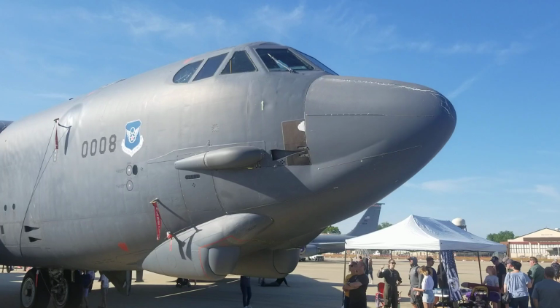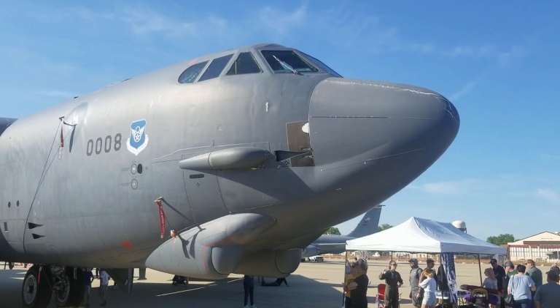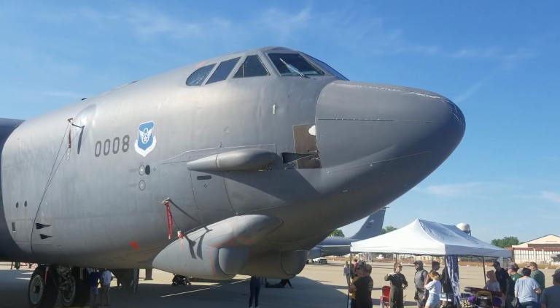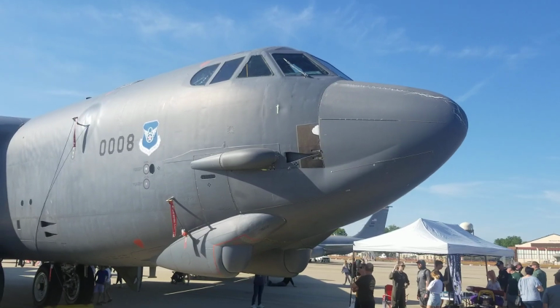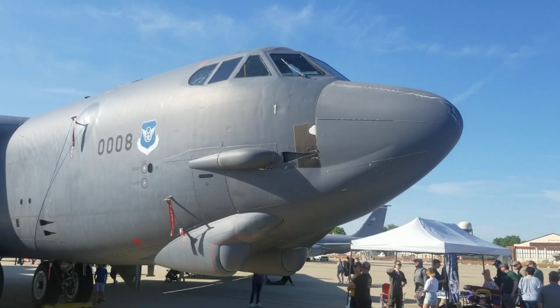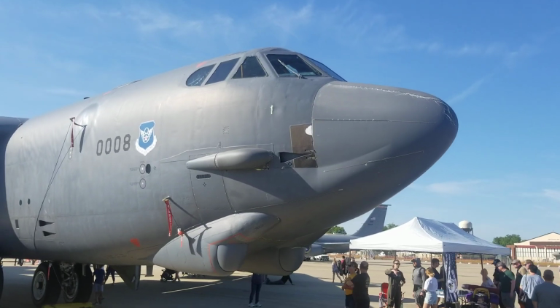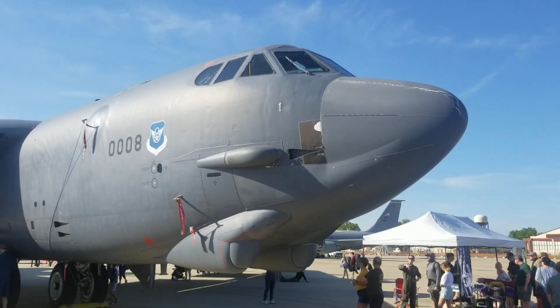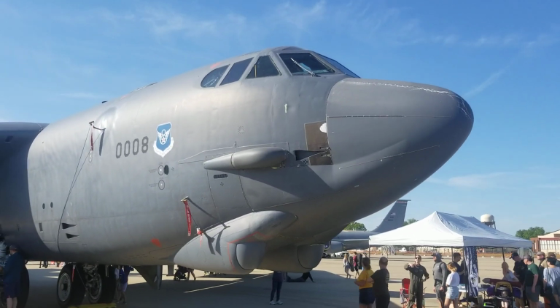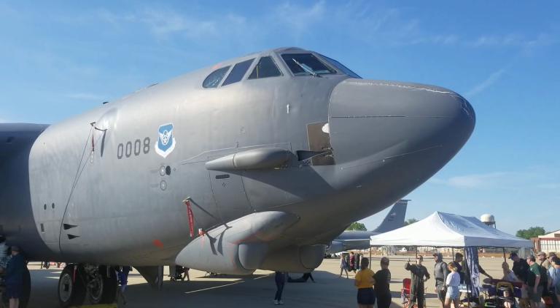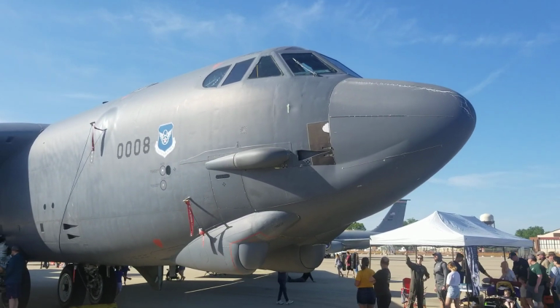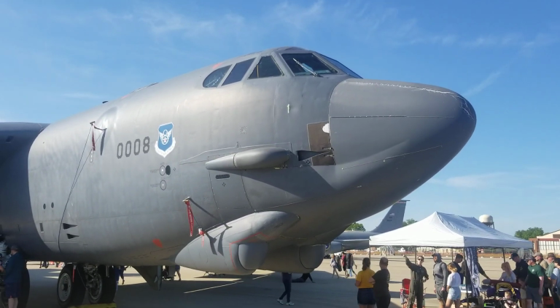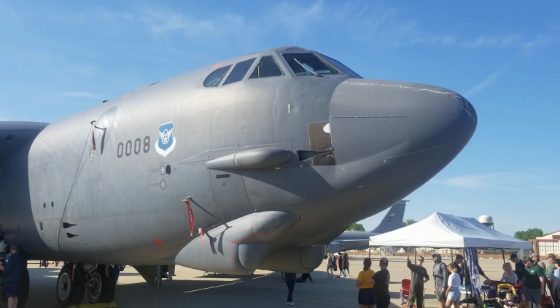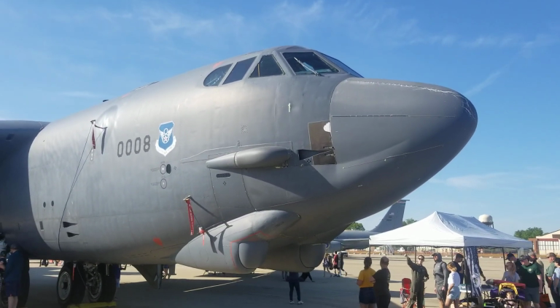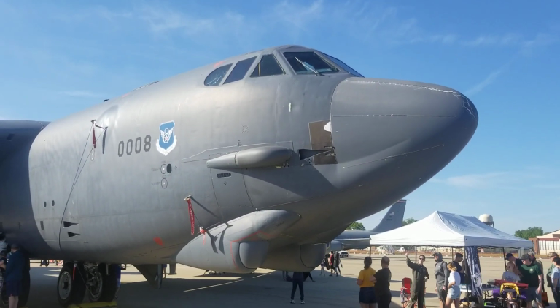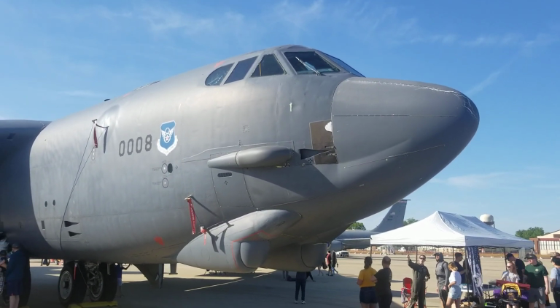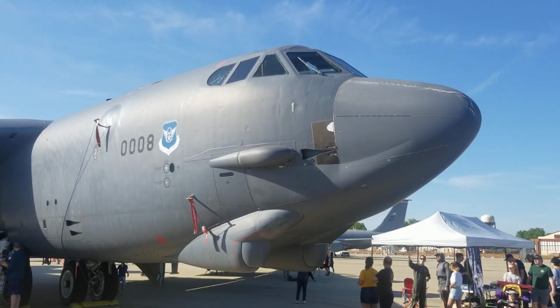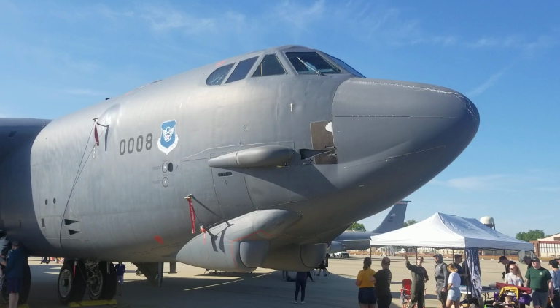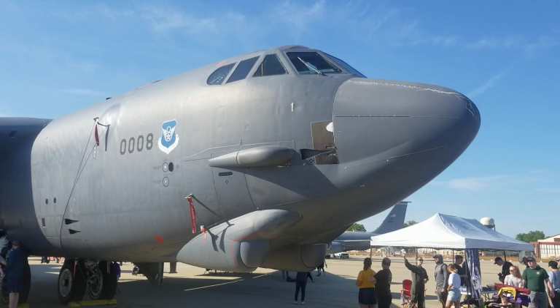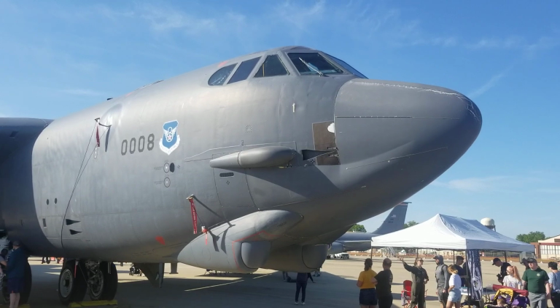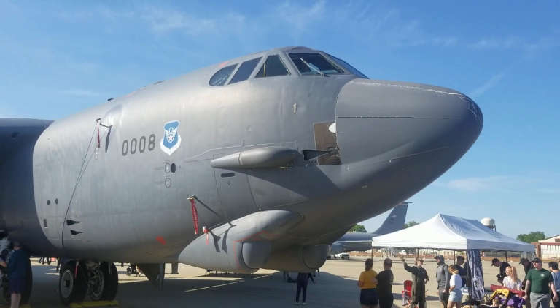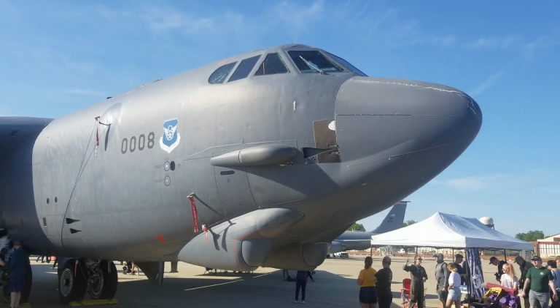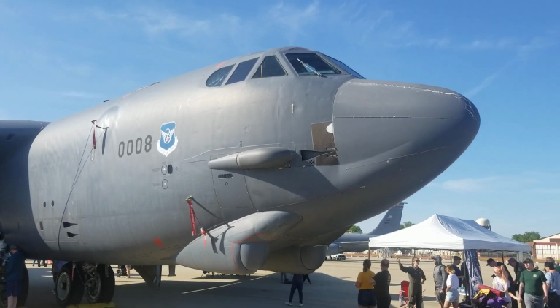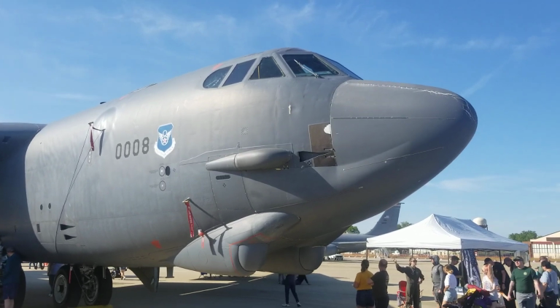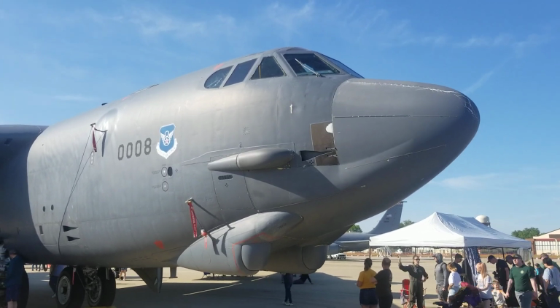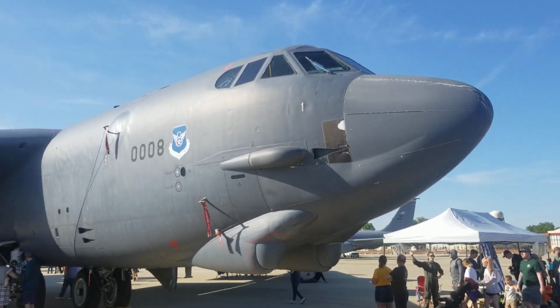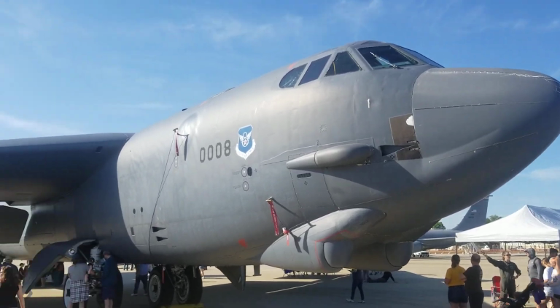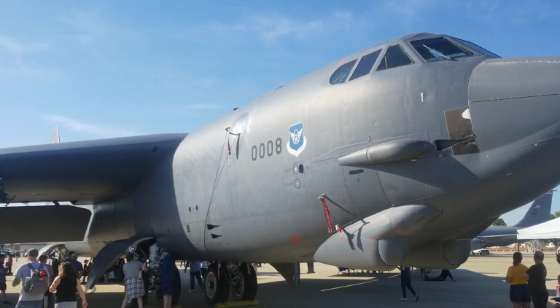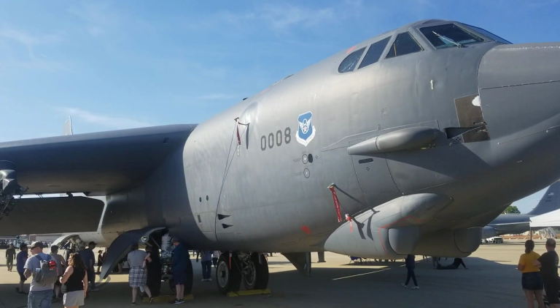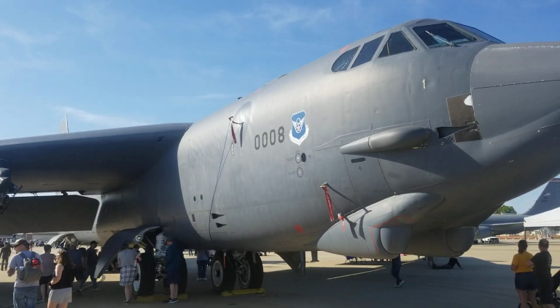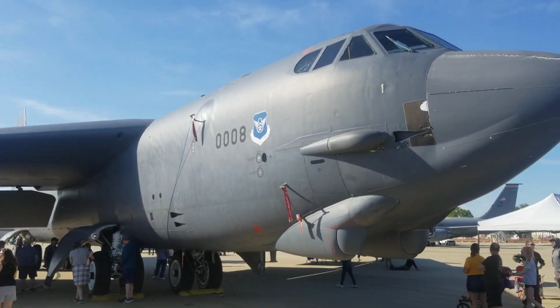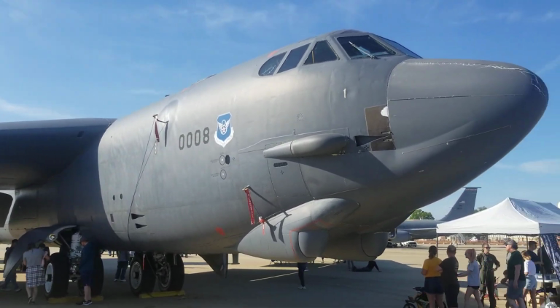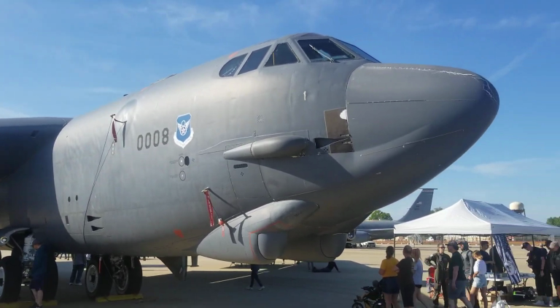This is James. I'm at the Defenders of Liberty Air Show here at Barksdale Air Force Base. This is a Boeing B-52H model, as in hotel.